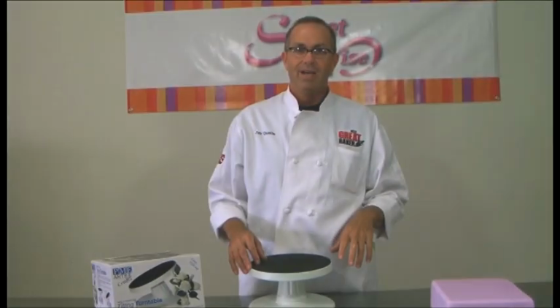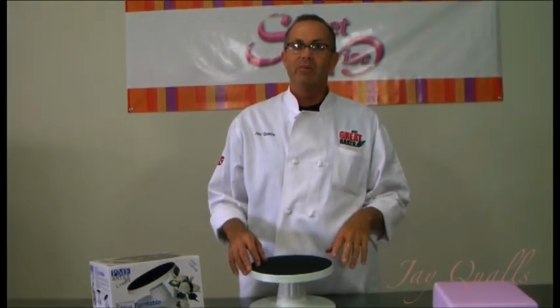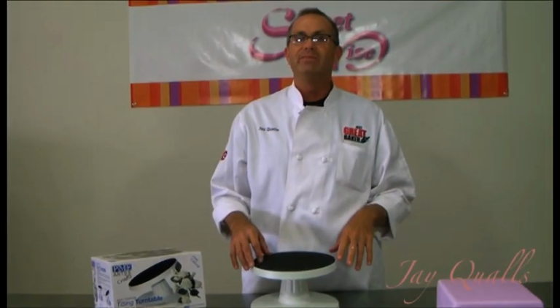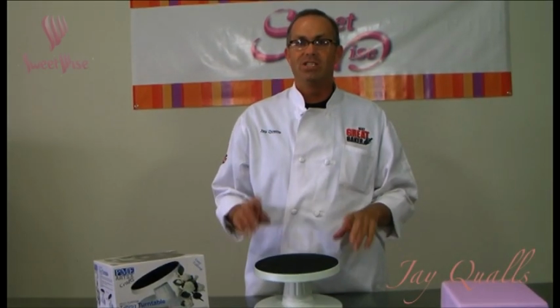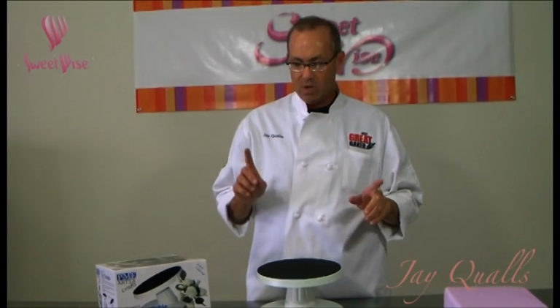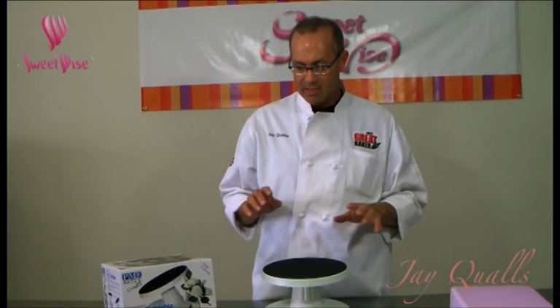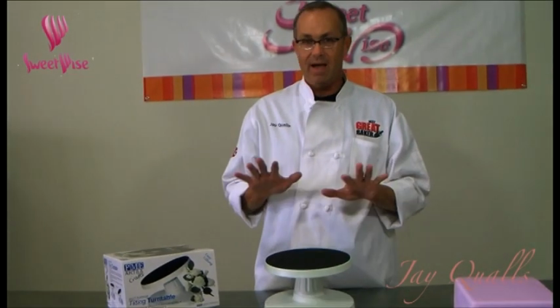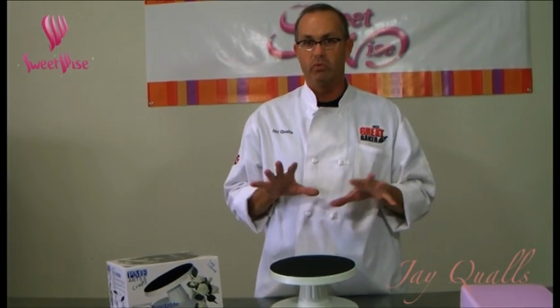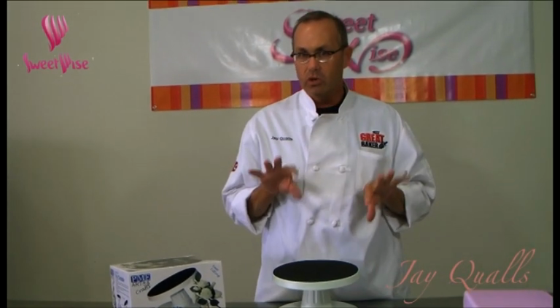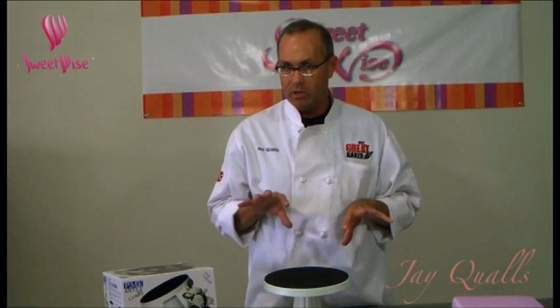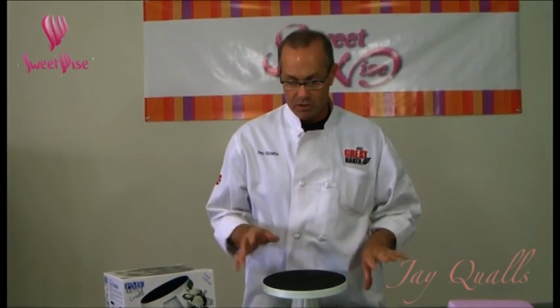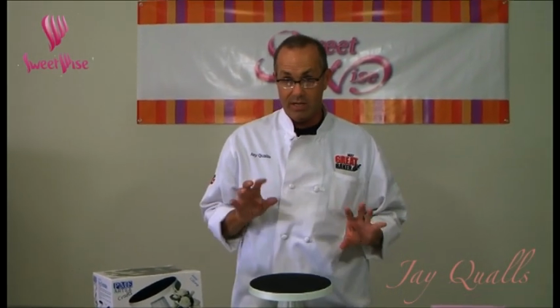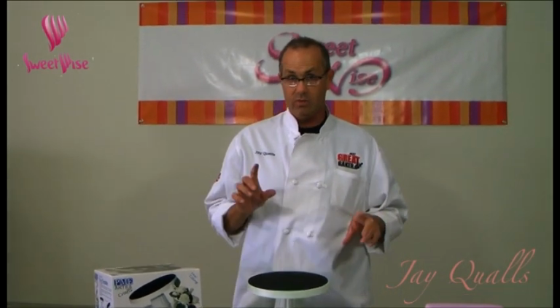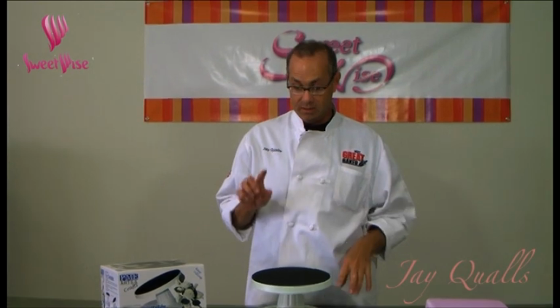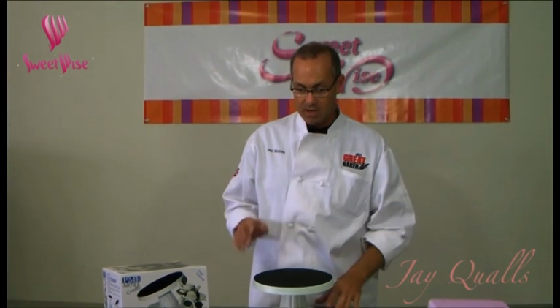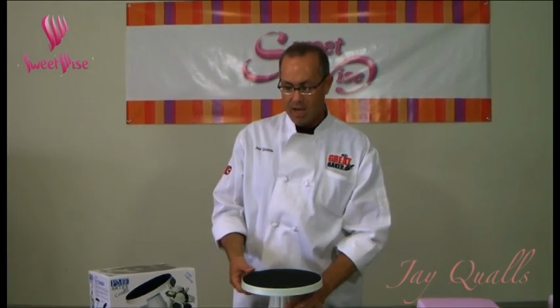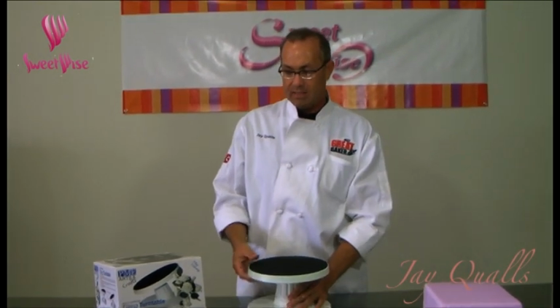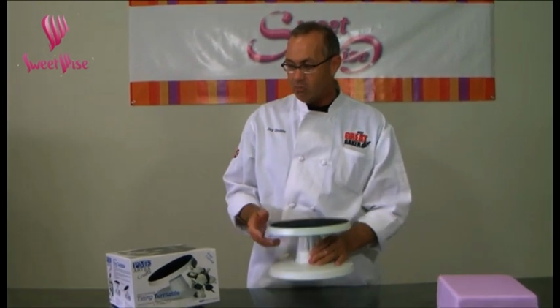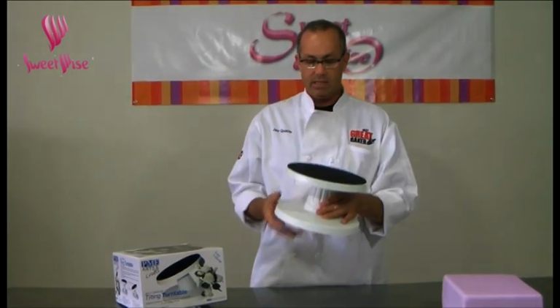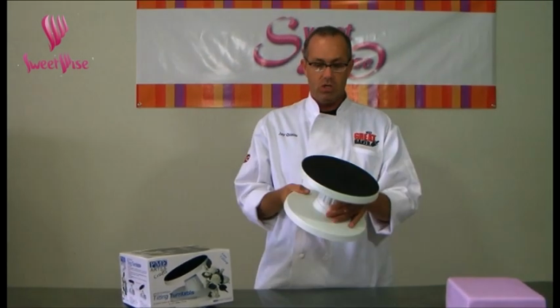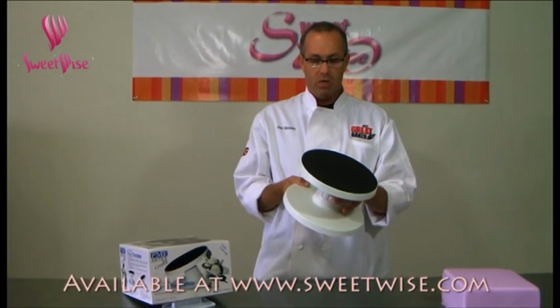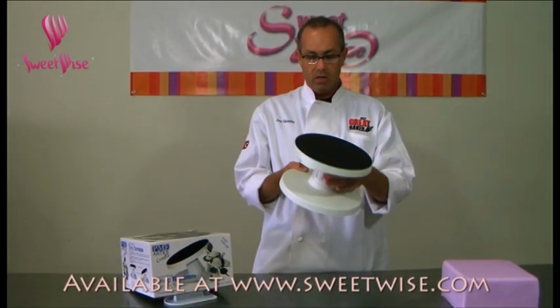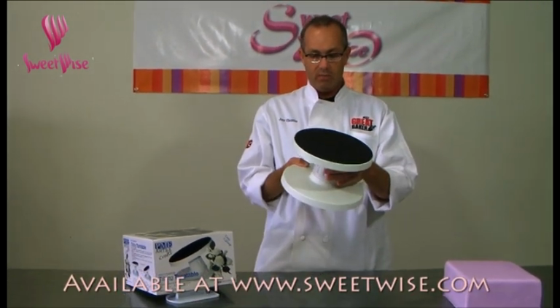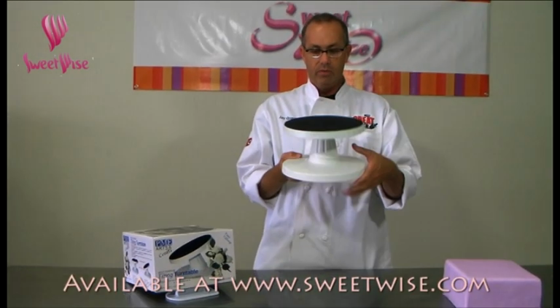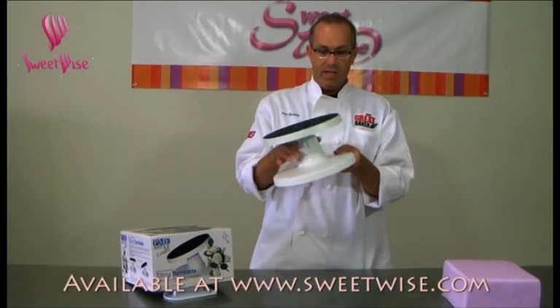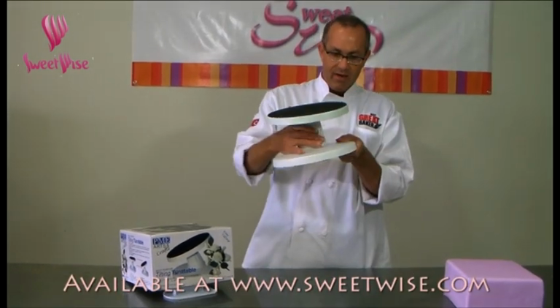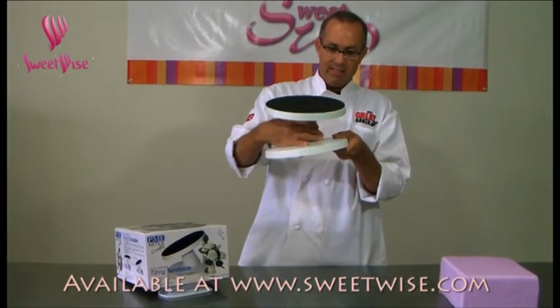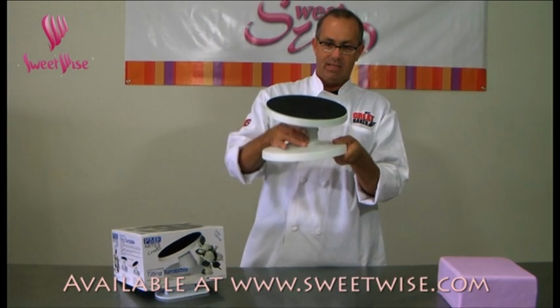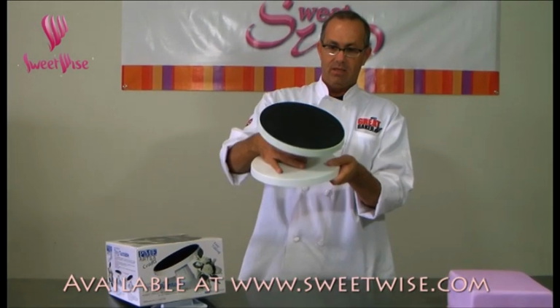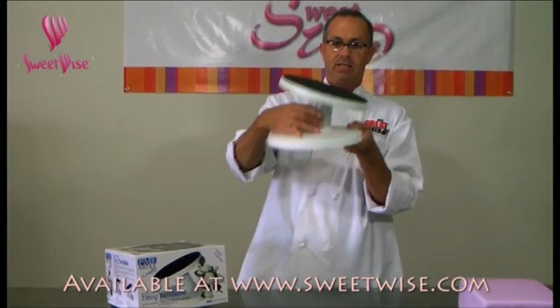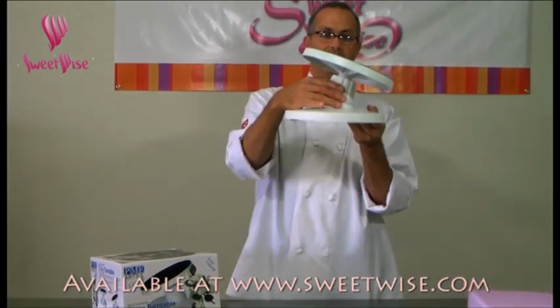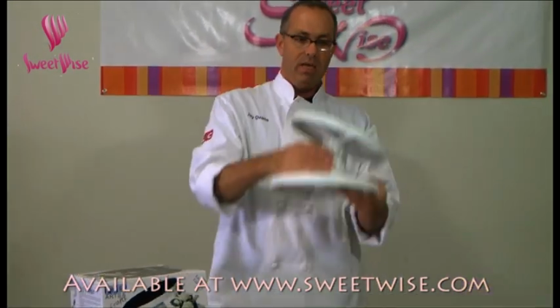Hey everybody, this is Jake Walls again. I have something really cool I want to show you that you can get at sweetwise.com. It's a great new turntable, and look how easy this is.